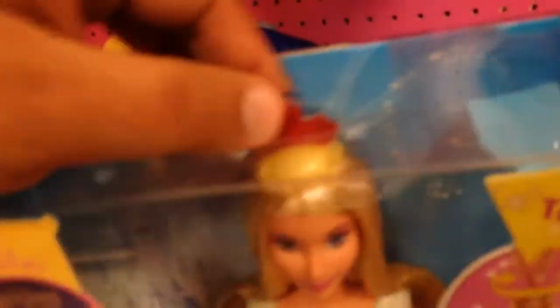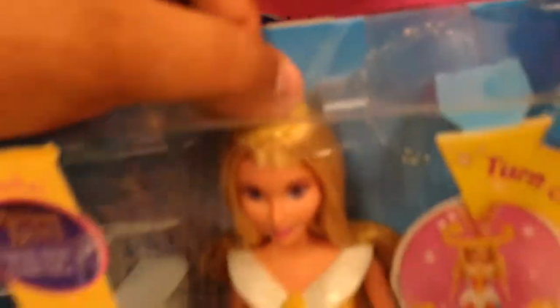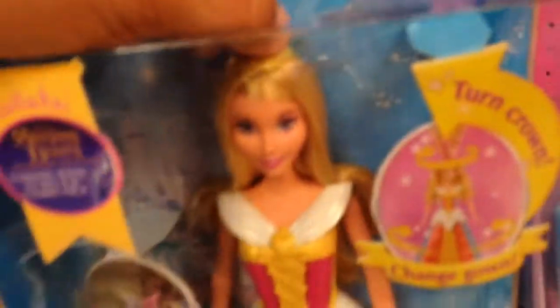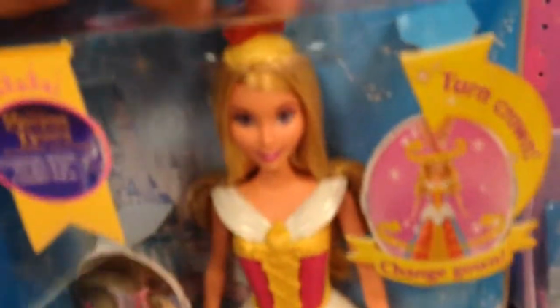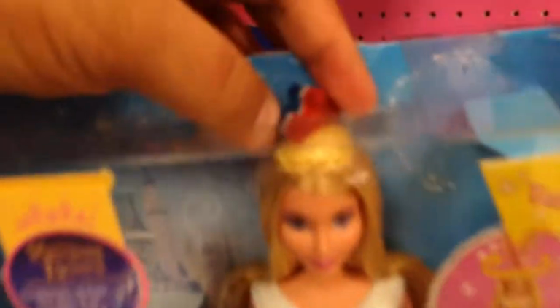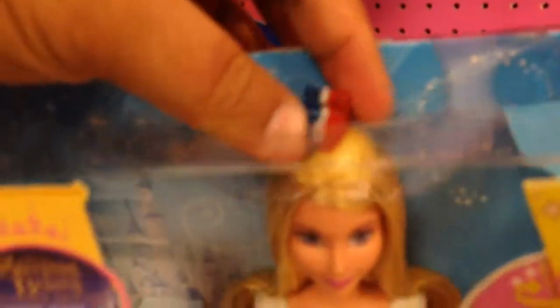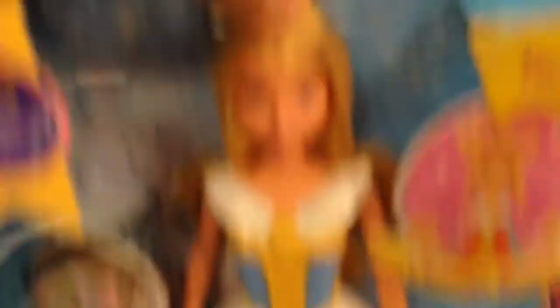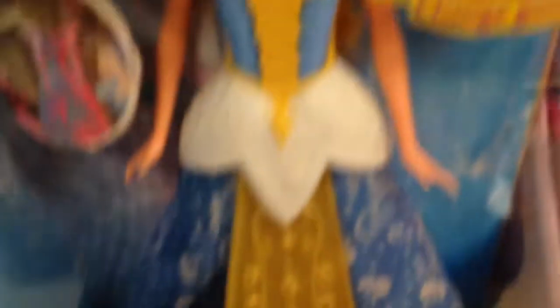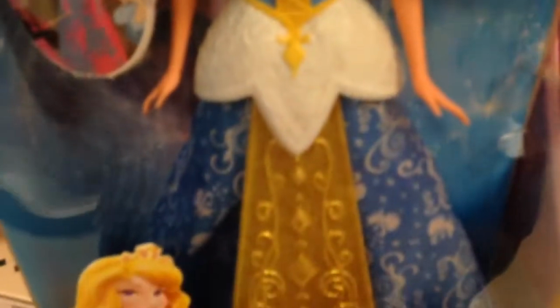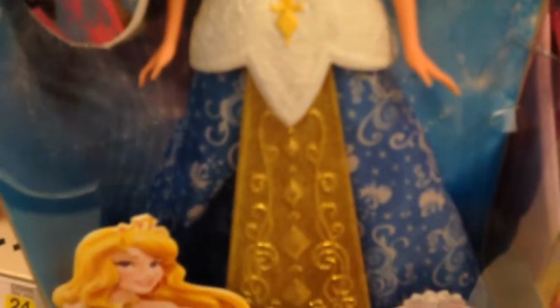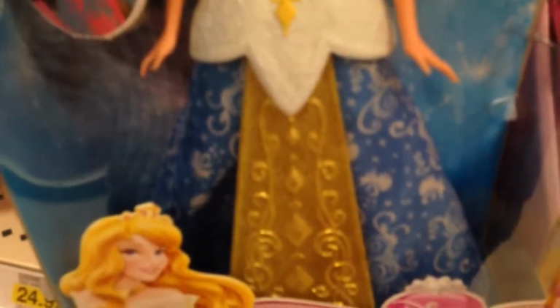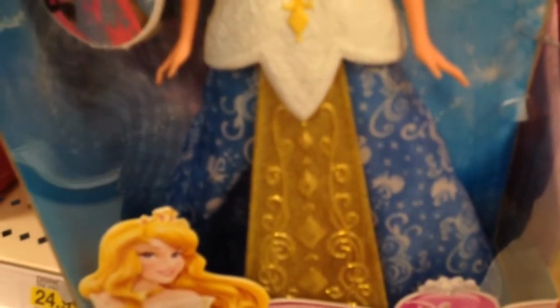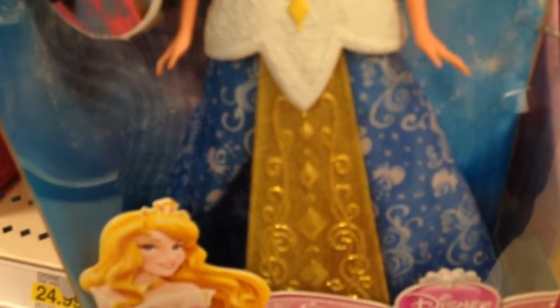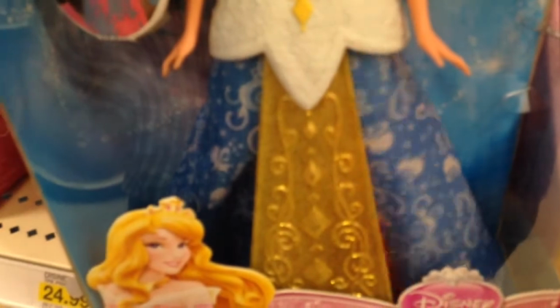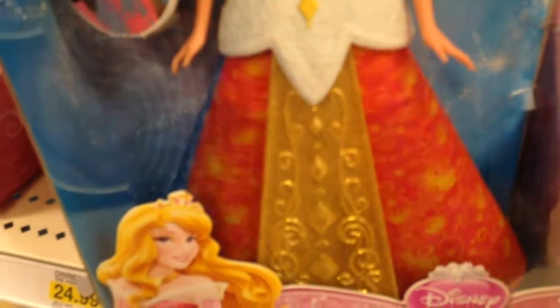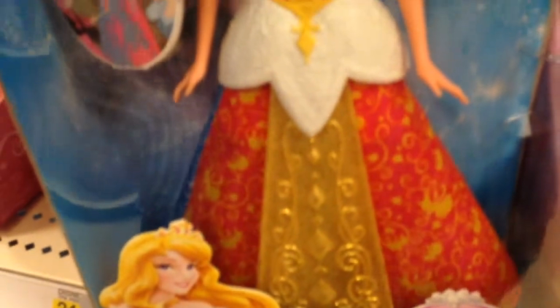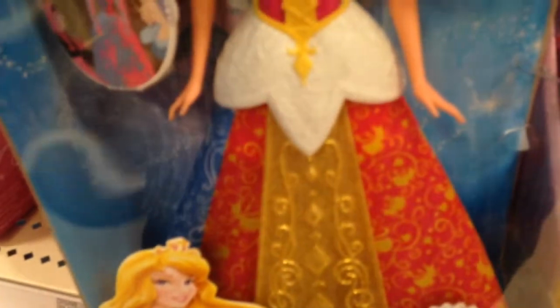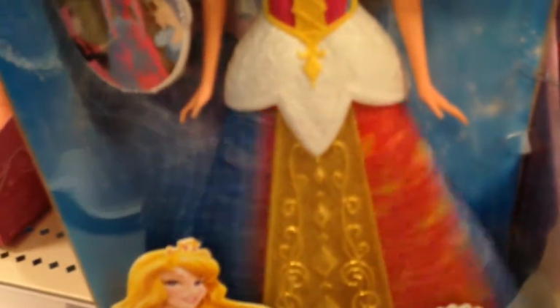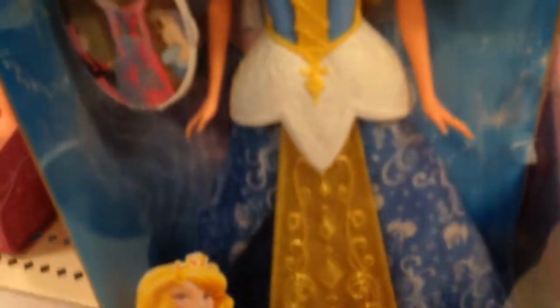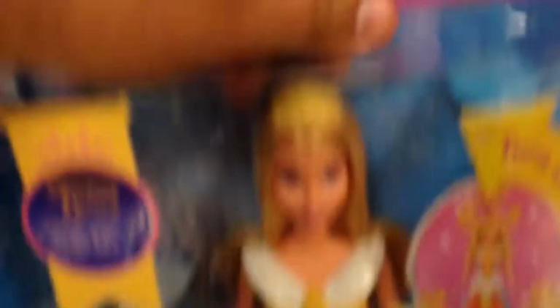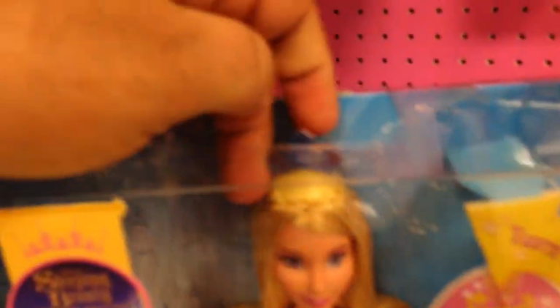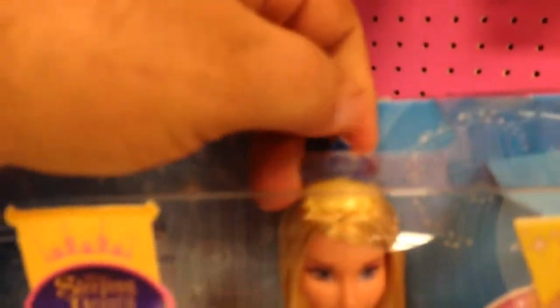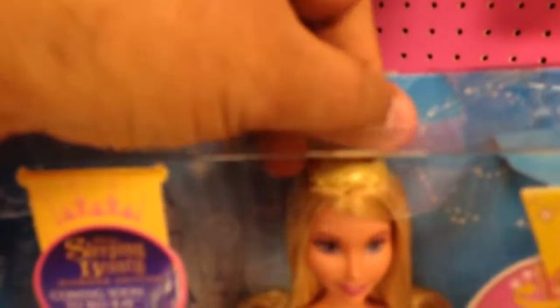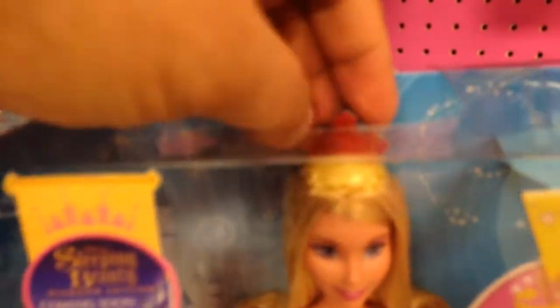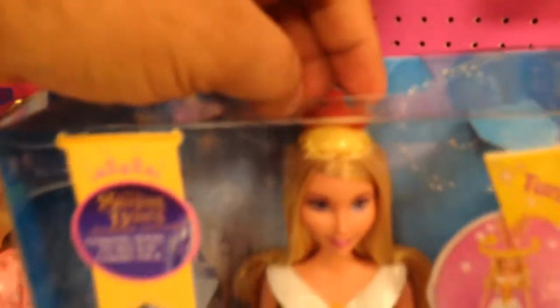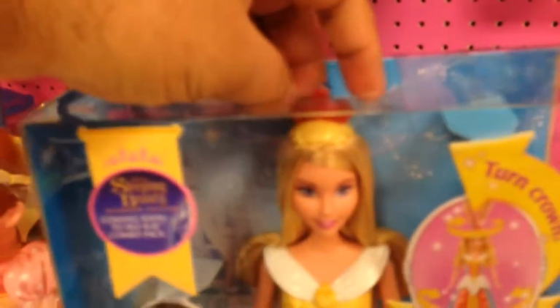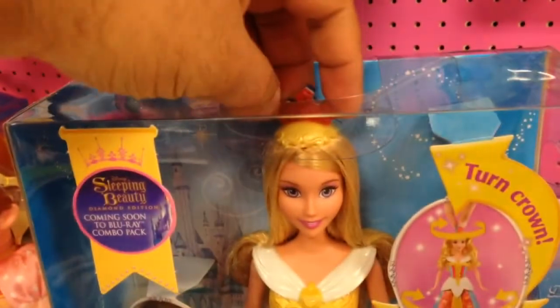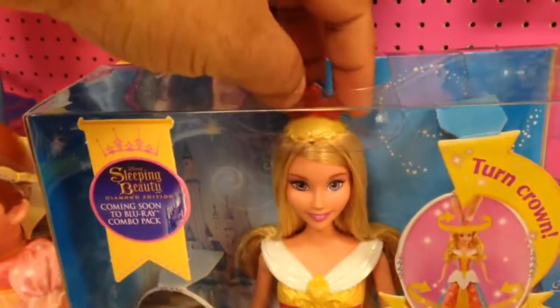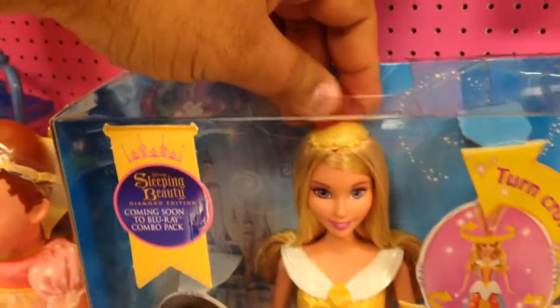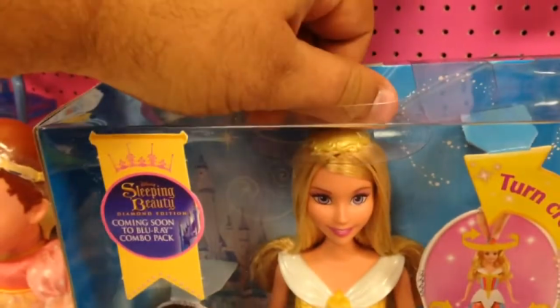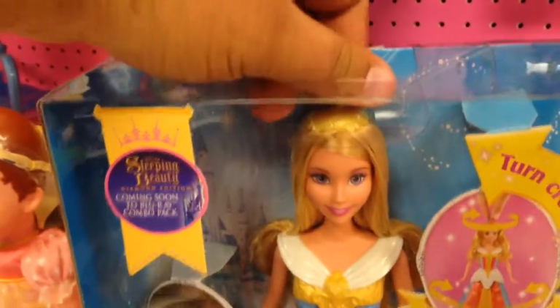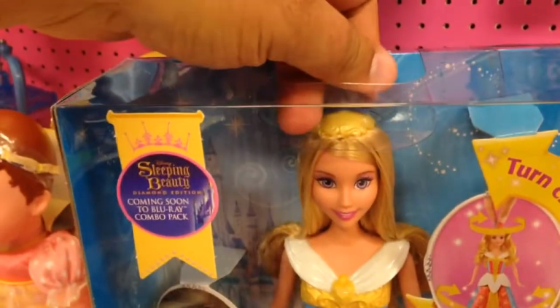I don't know if it'll work for us. Let's see. Oh it will. Watch. I'm just twisting that. See that?